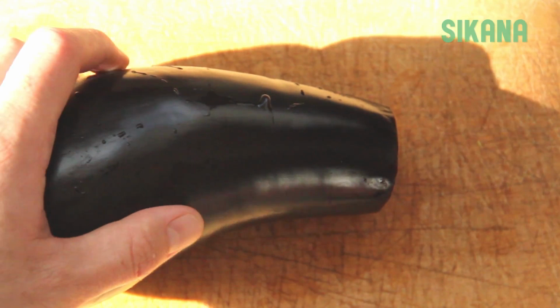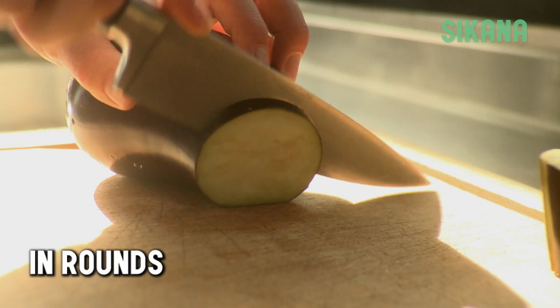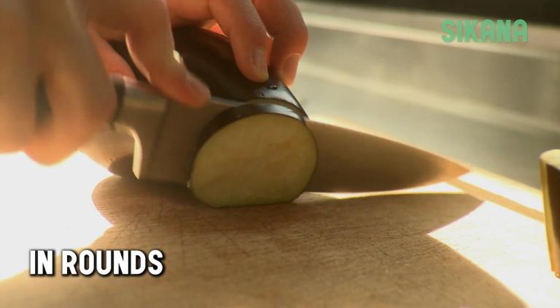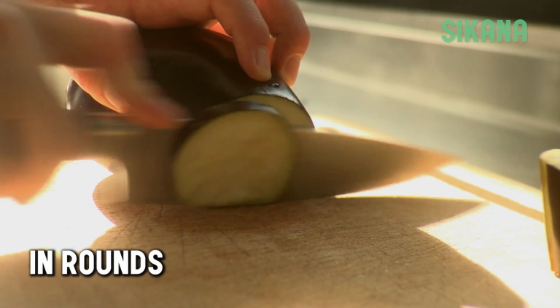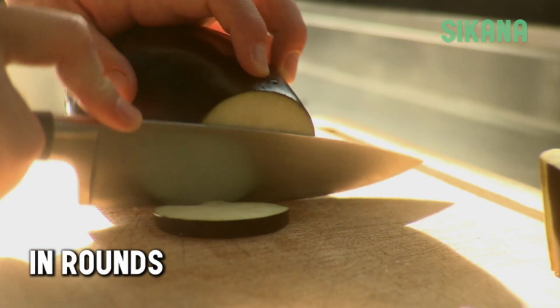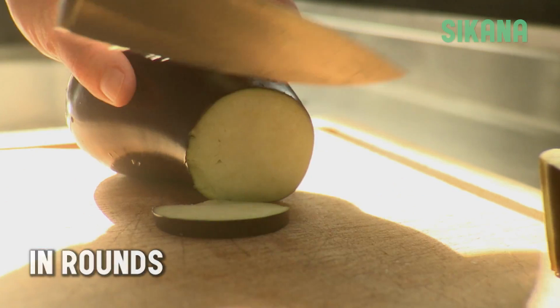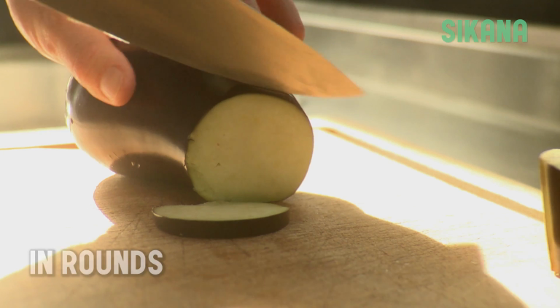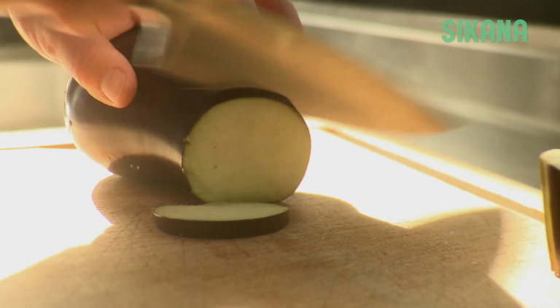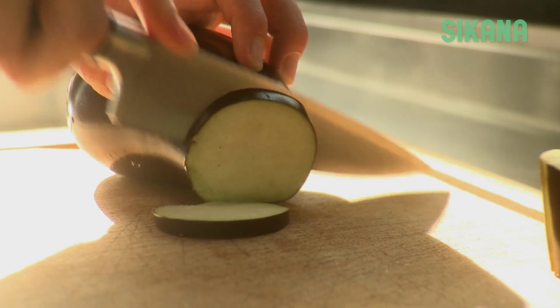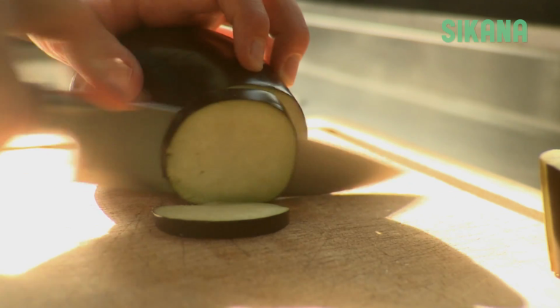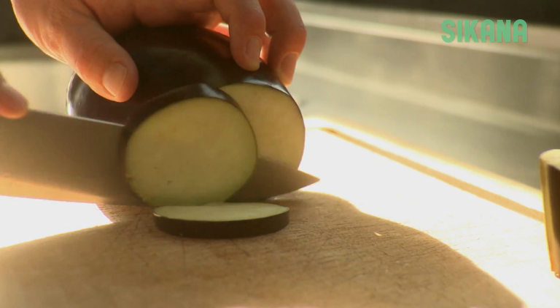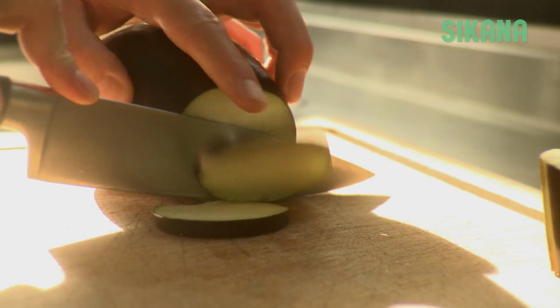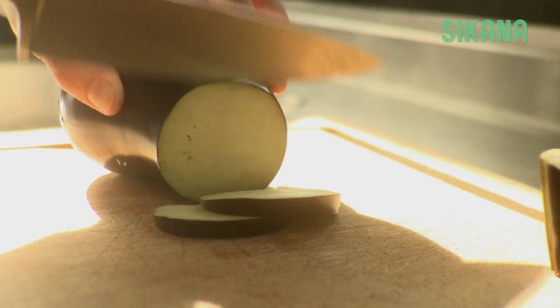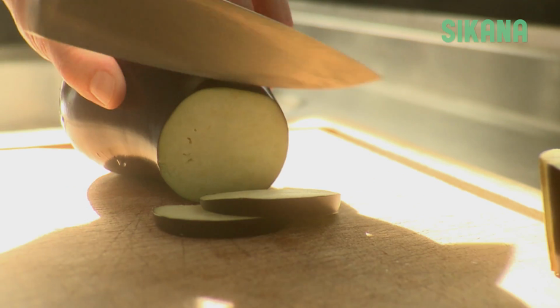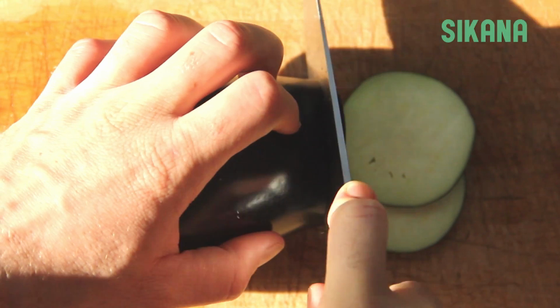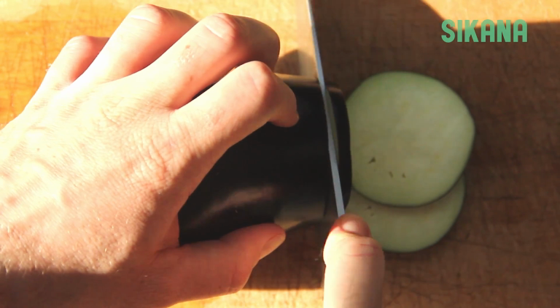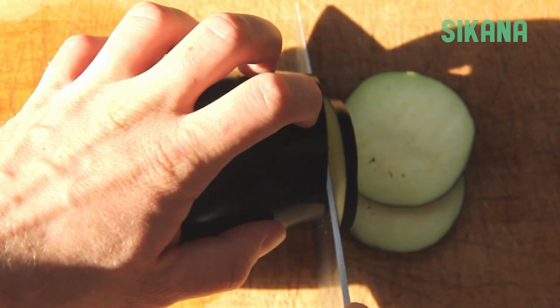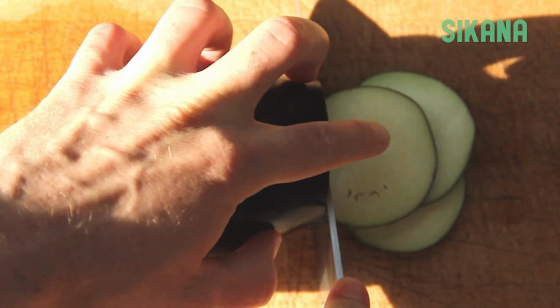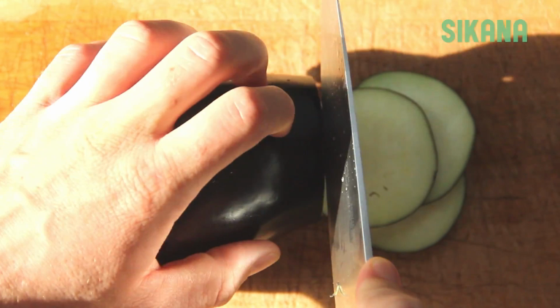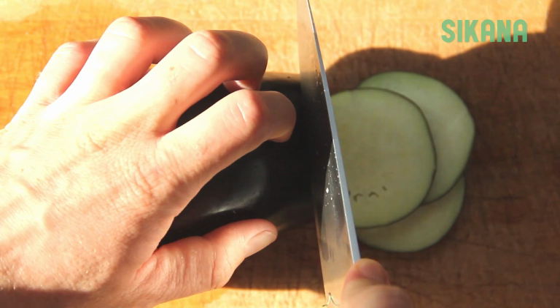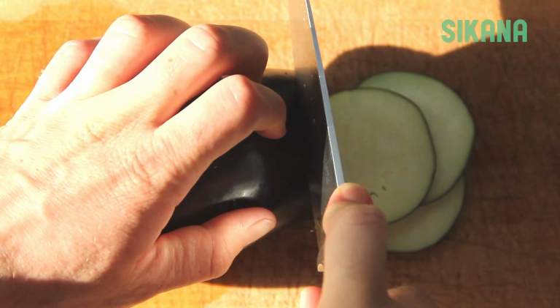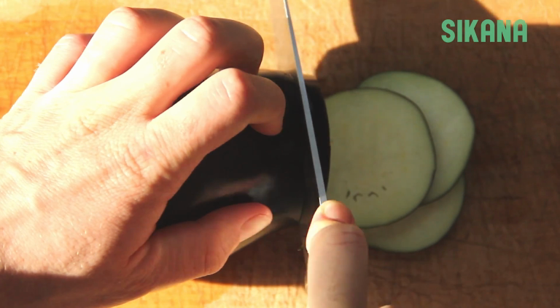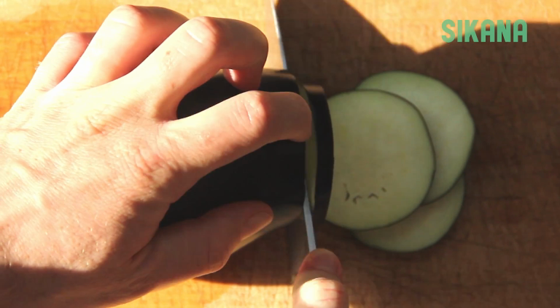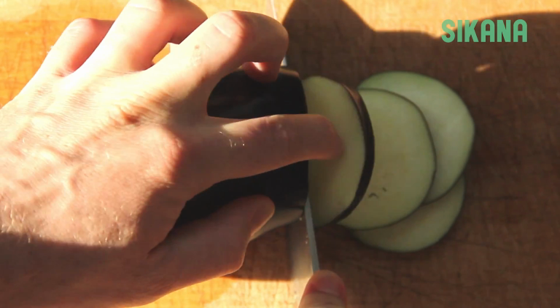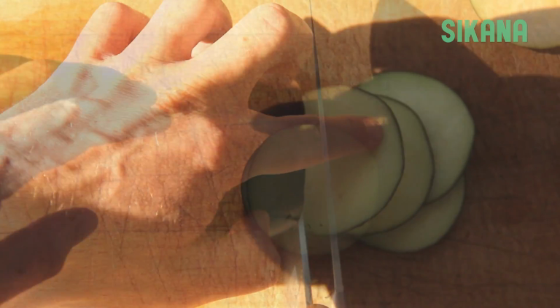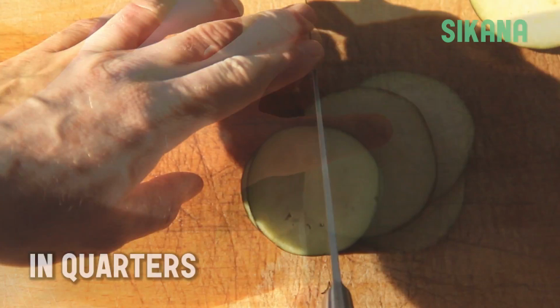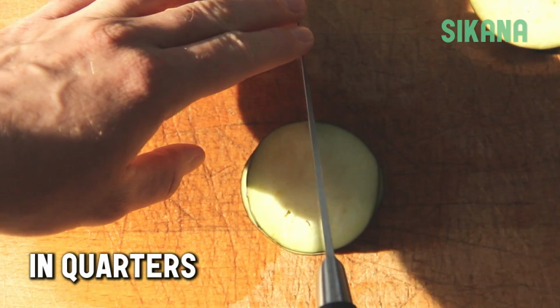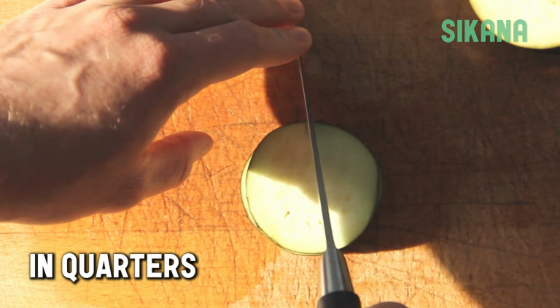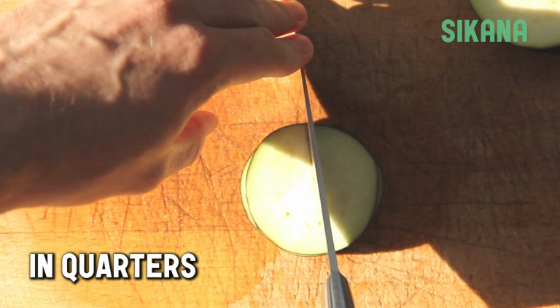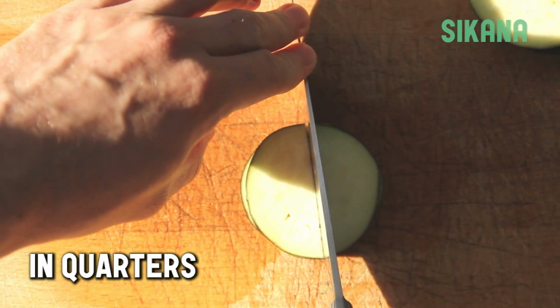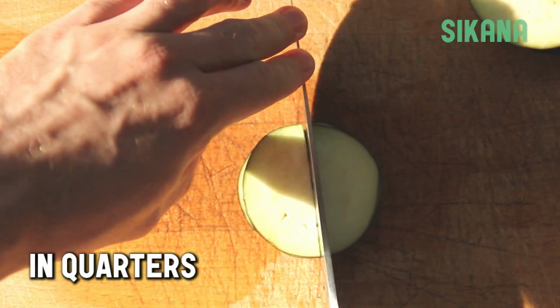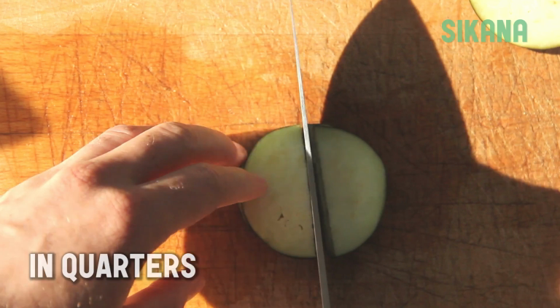You can then cut the eggplant in thick or thin slices, cutting at a very slight angle. Cut evenly. Then, stack up the slices and cut them into quarters.